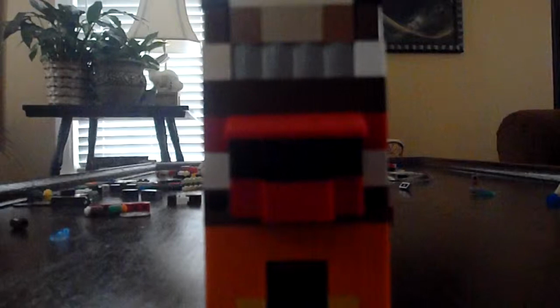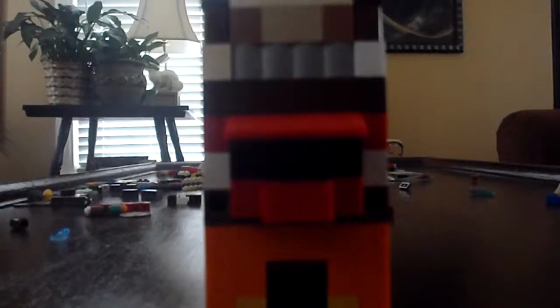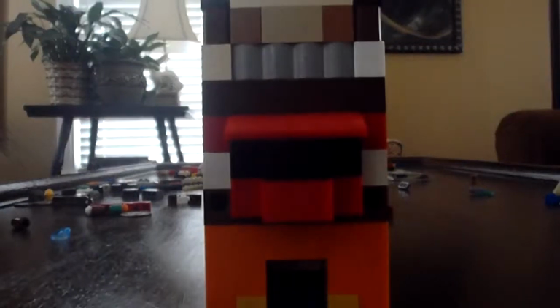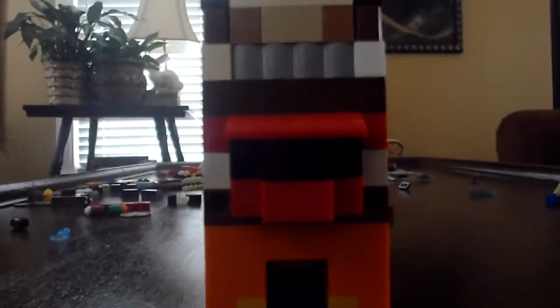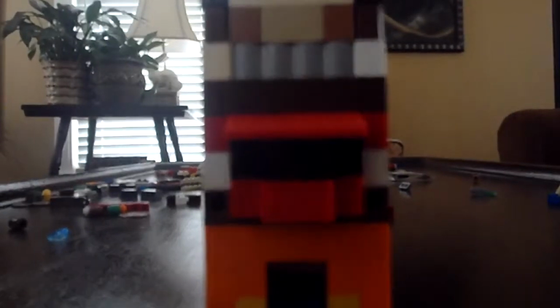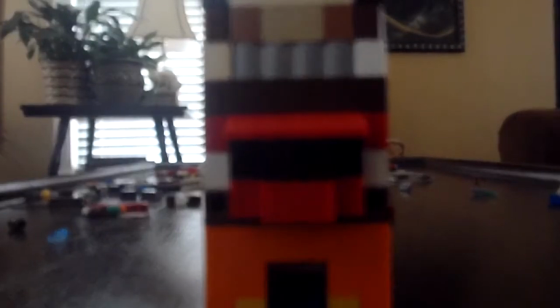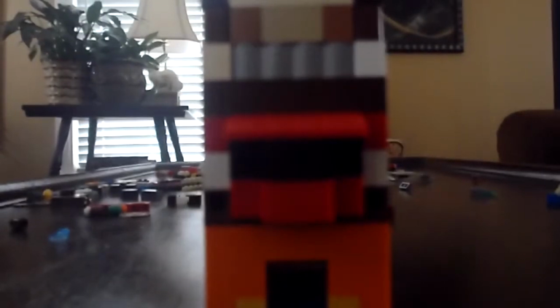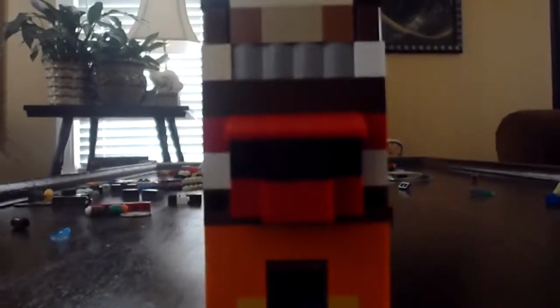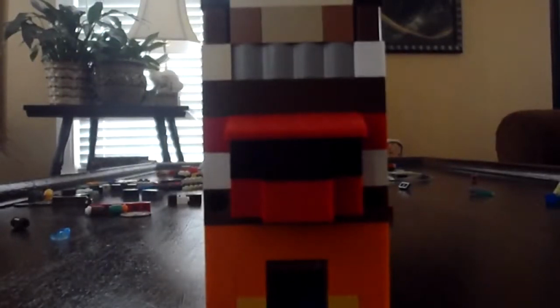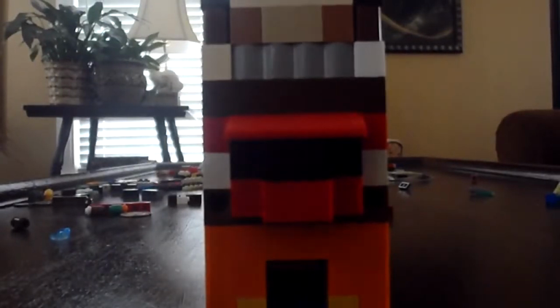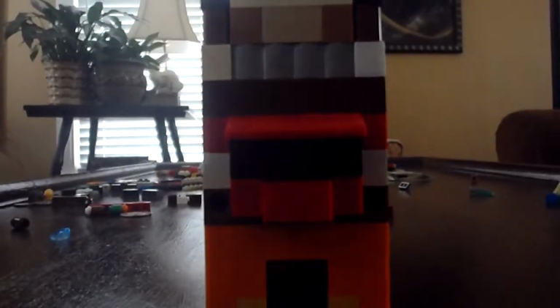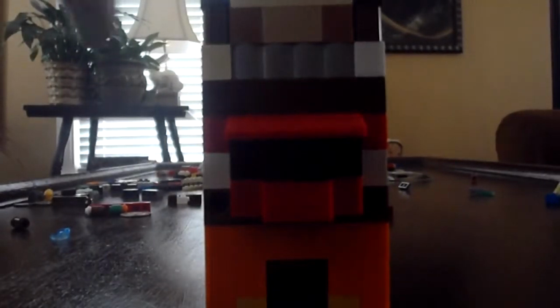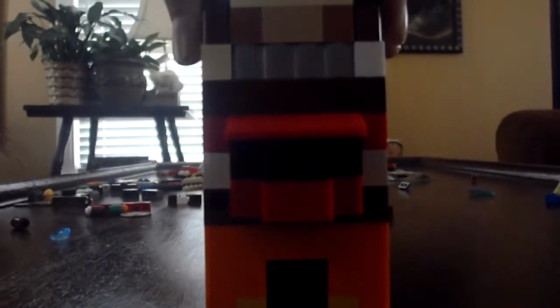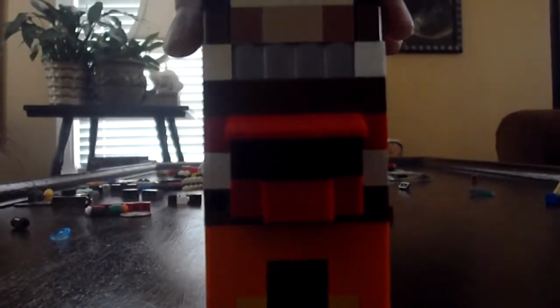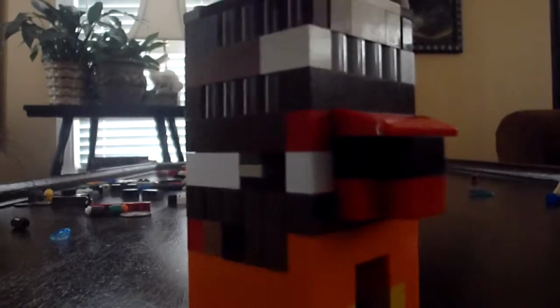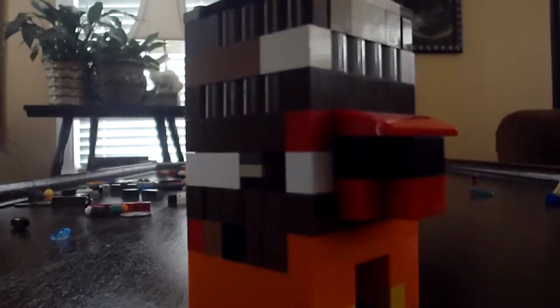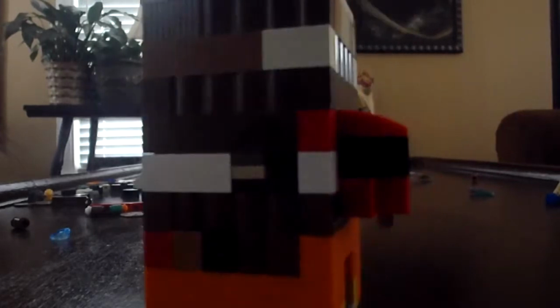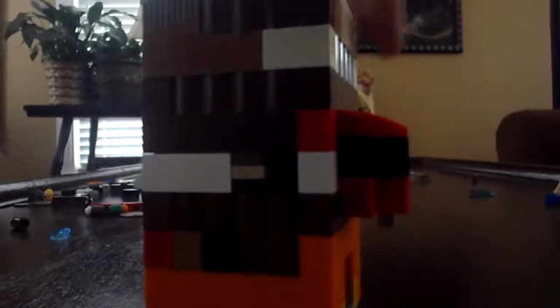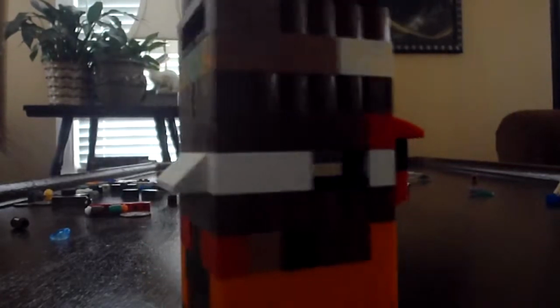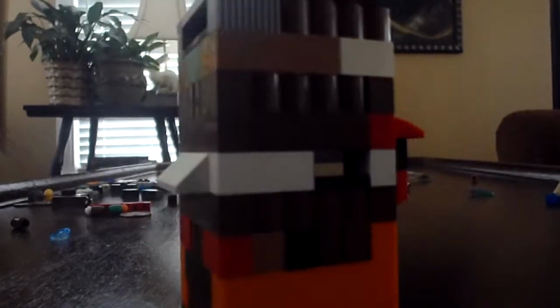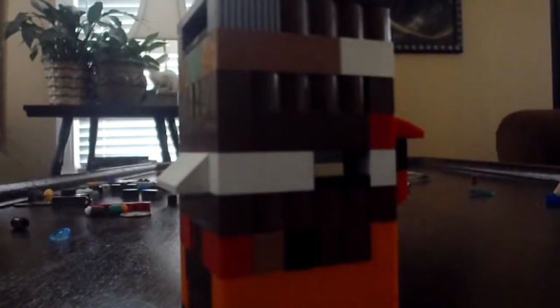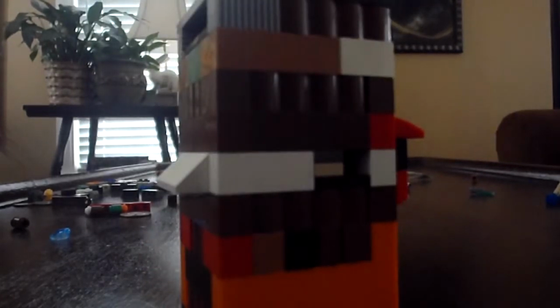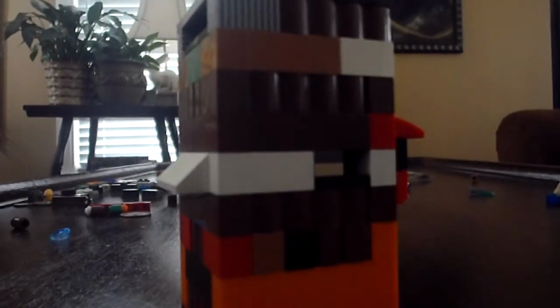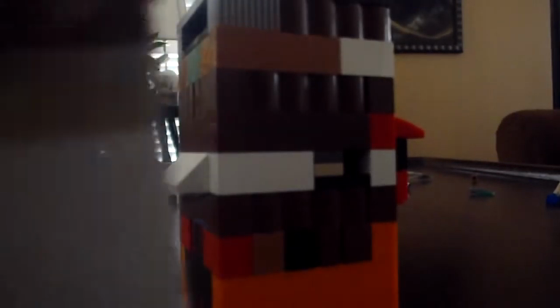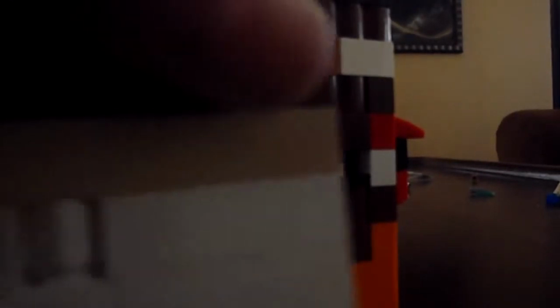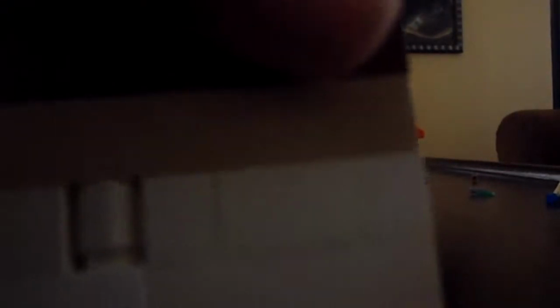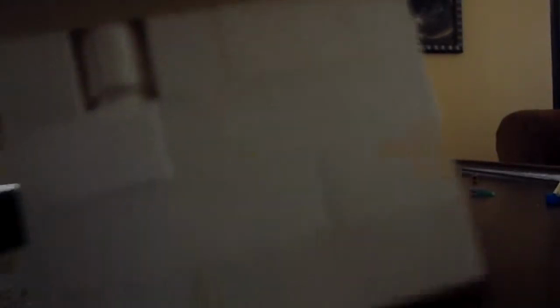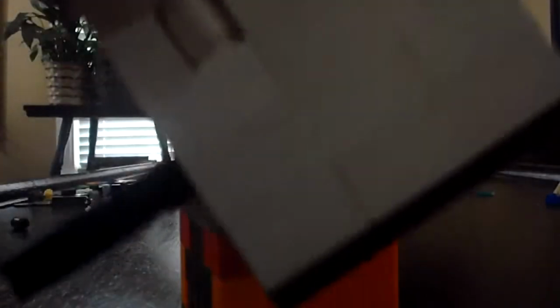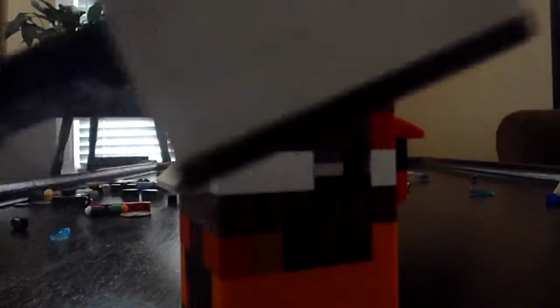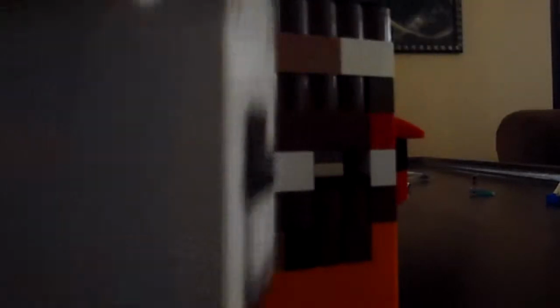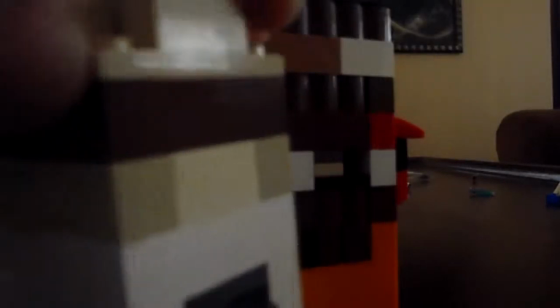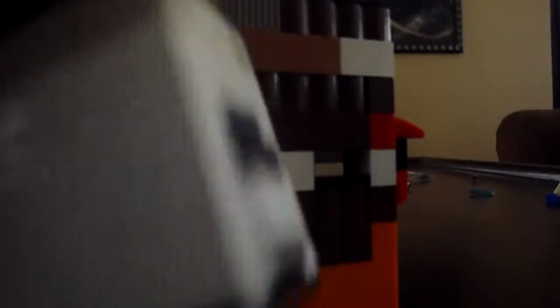Hey guys, I'm back with another Lego review. Today is my fourth candy machine. The other one is my third — check out that video.